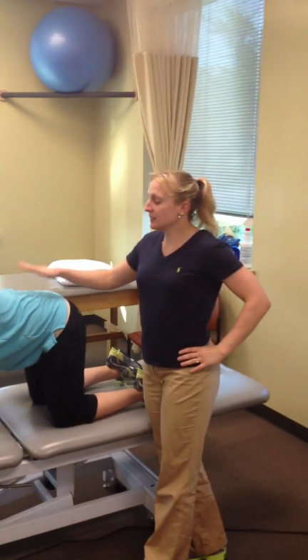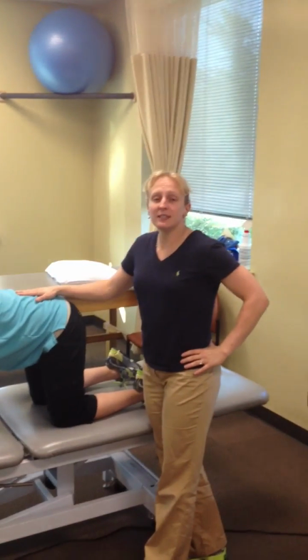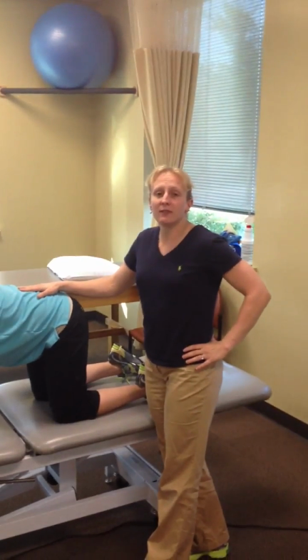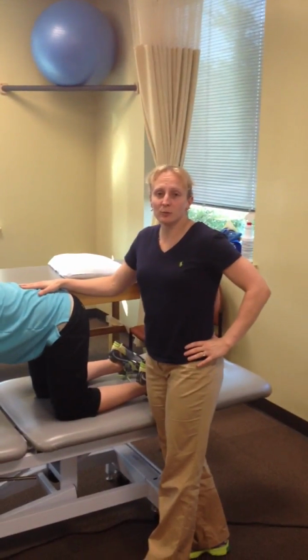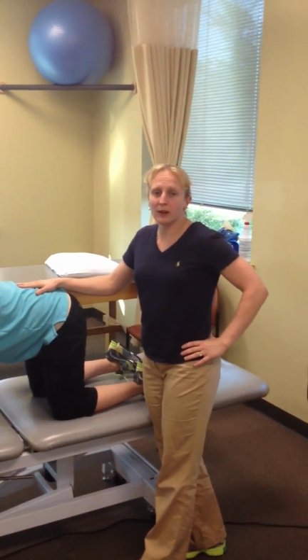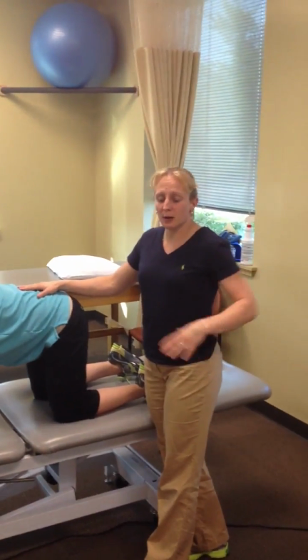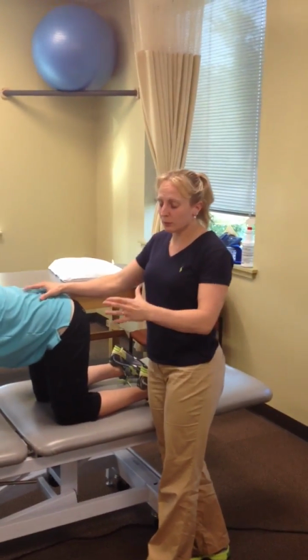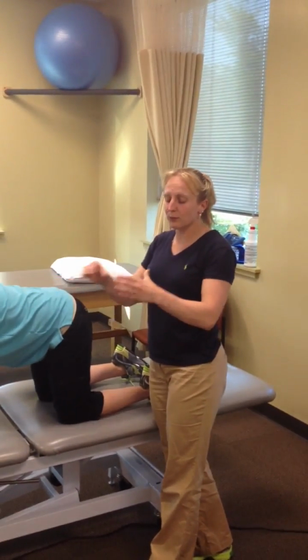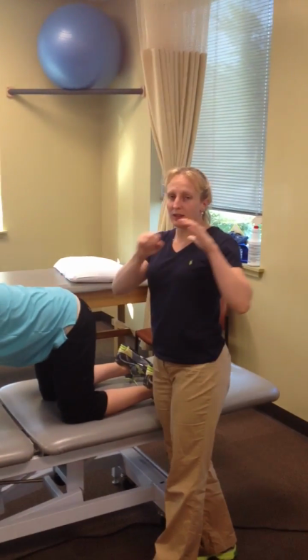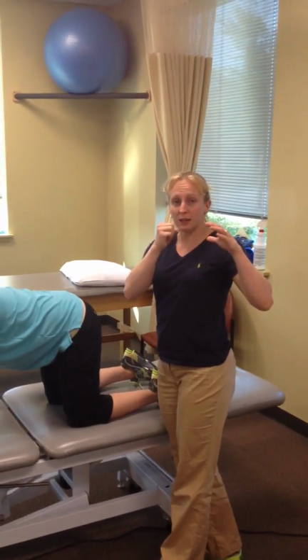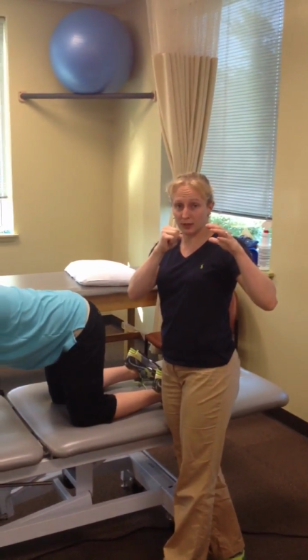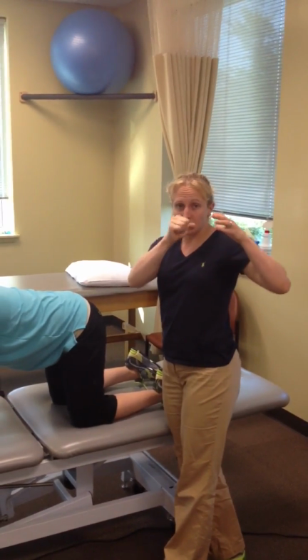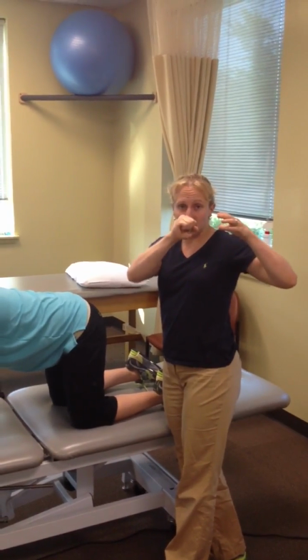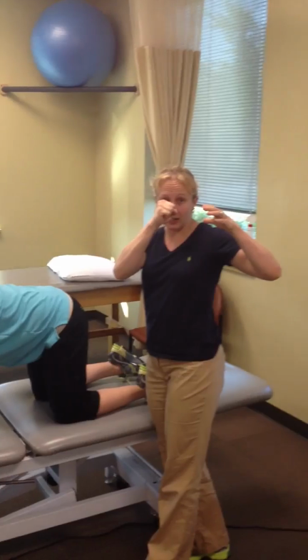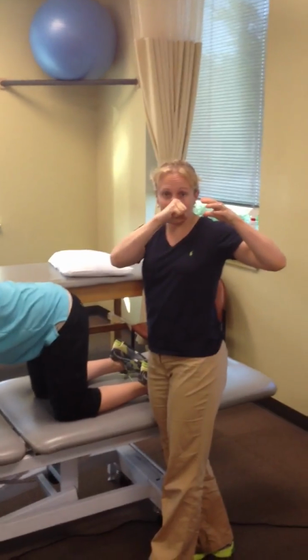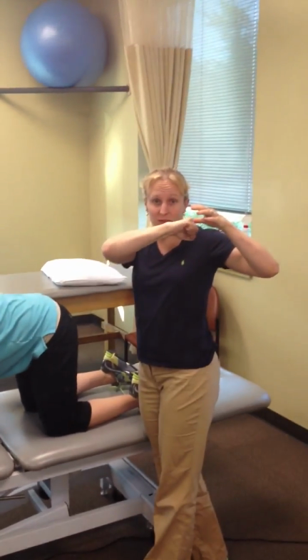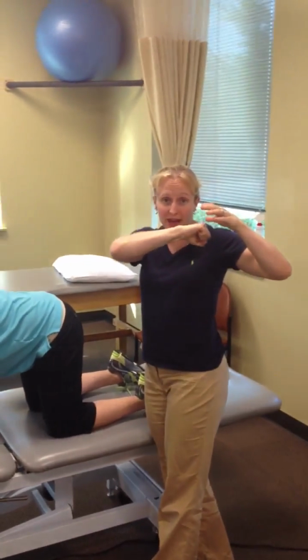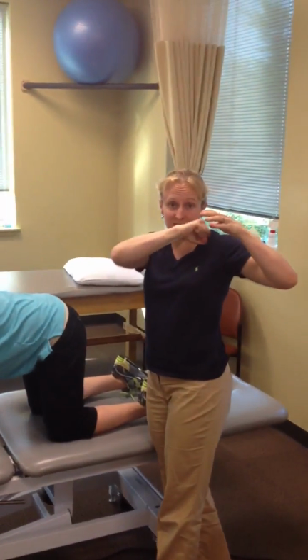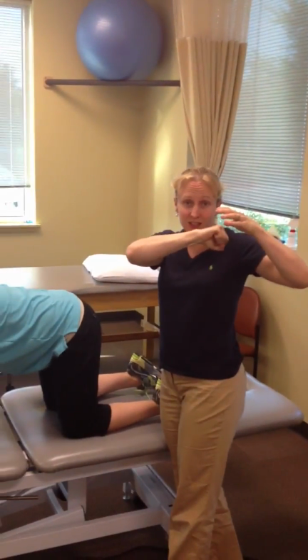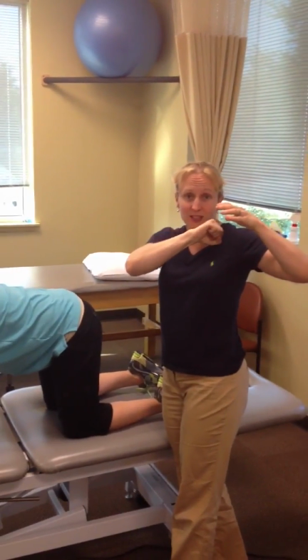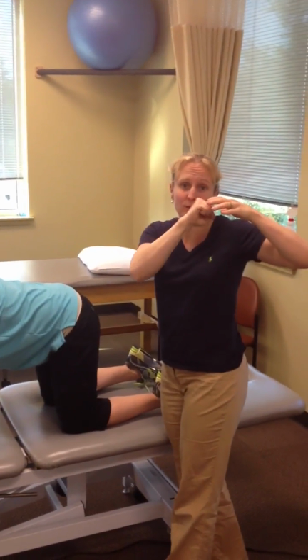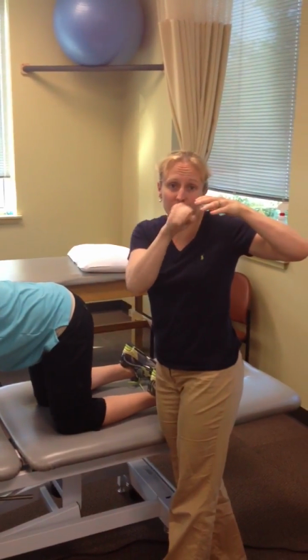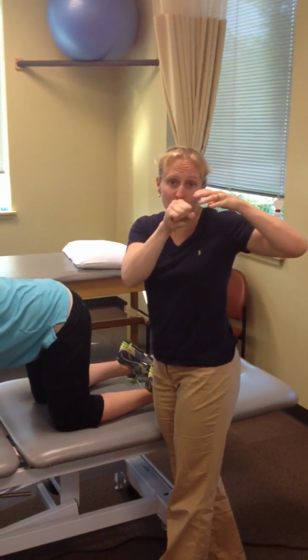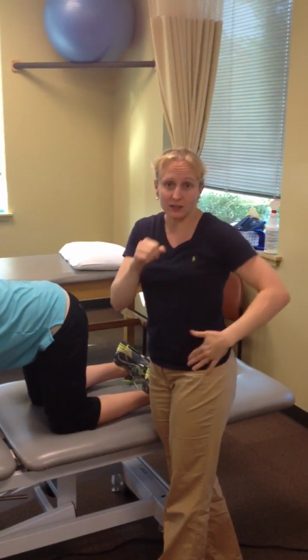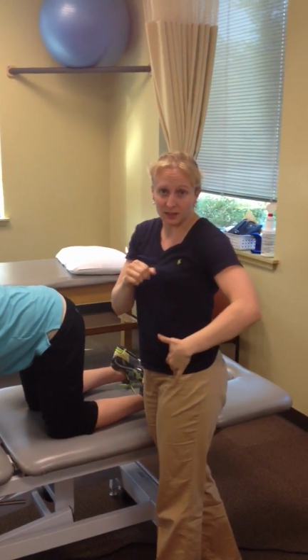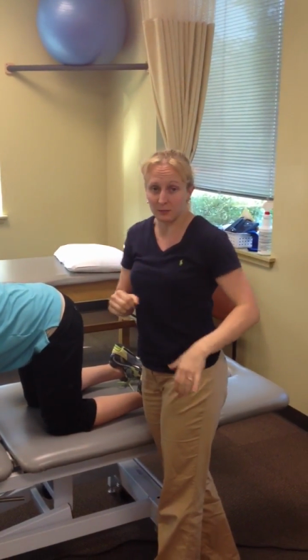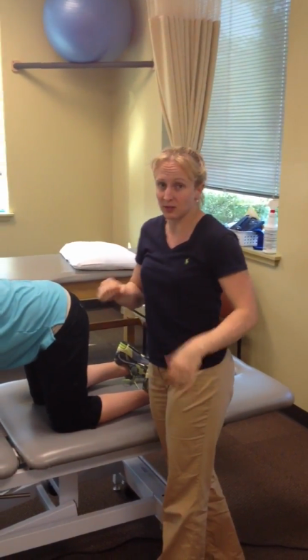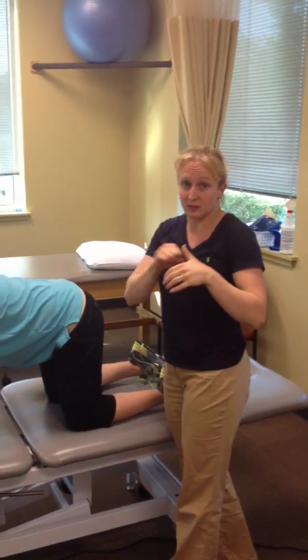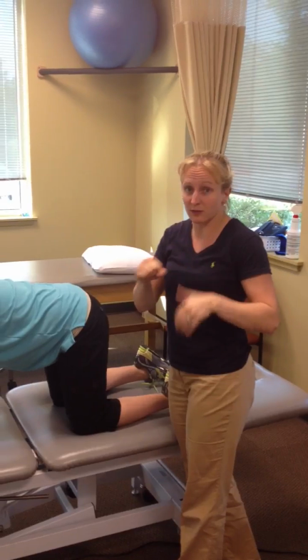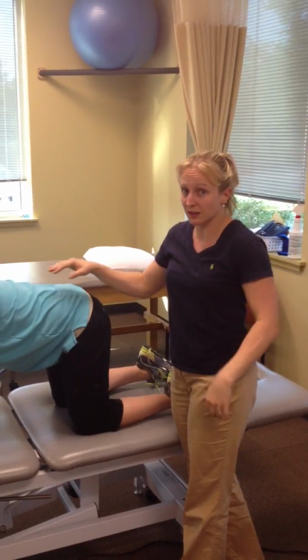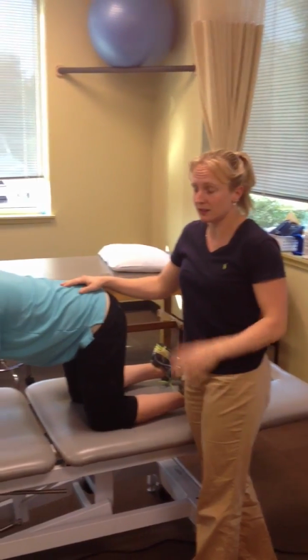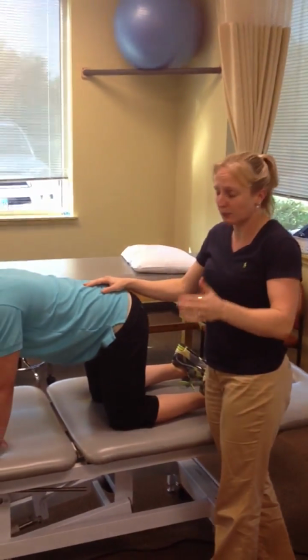This is a functional movement pattern to help improve the hip joint, to help teach that hip to live back in the socket, so that it's not always rolling forward into the hip flexors and into the front of the socket and into the capsule.